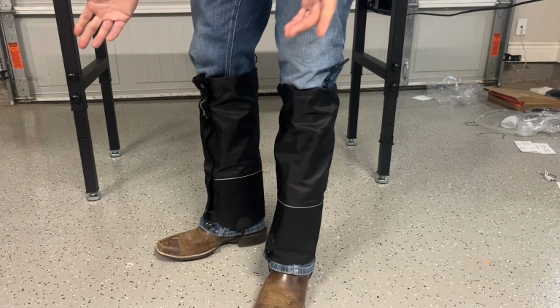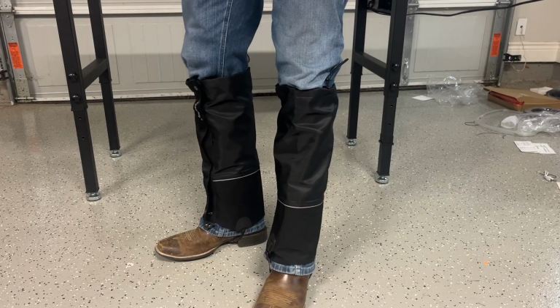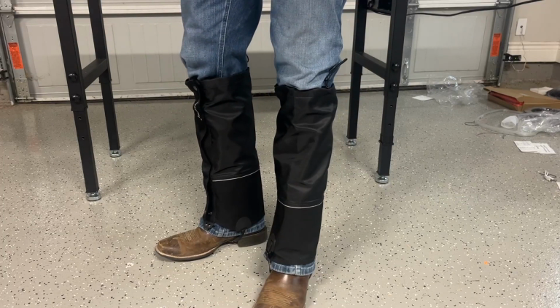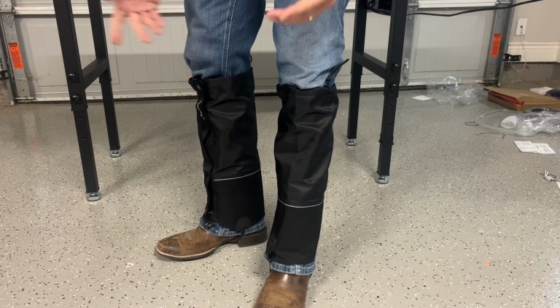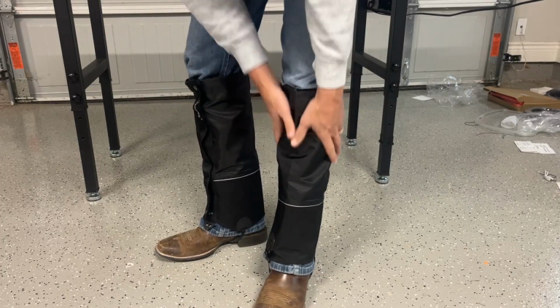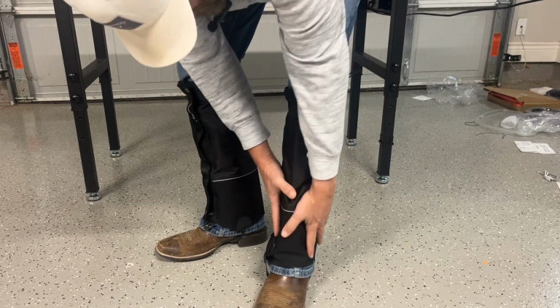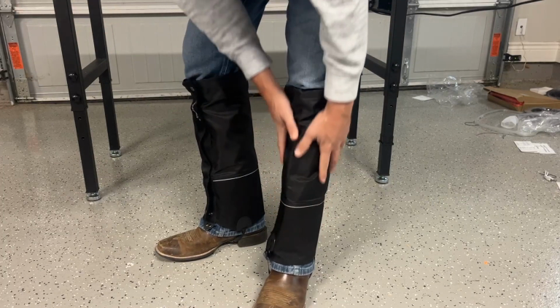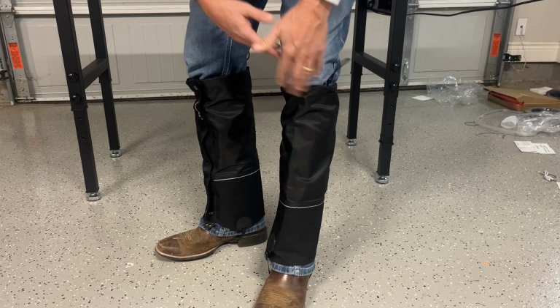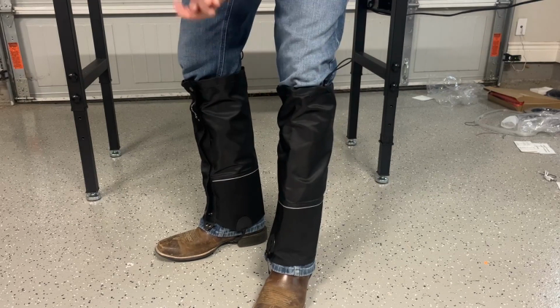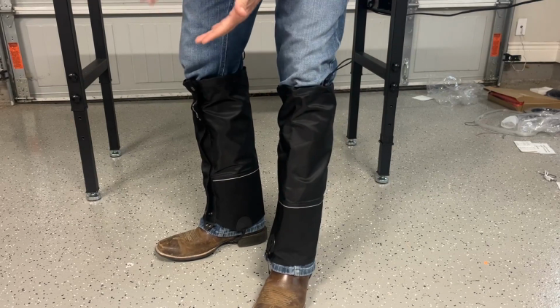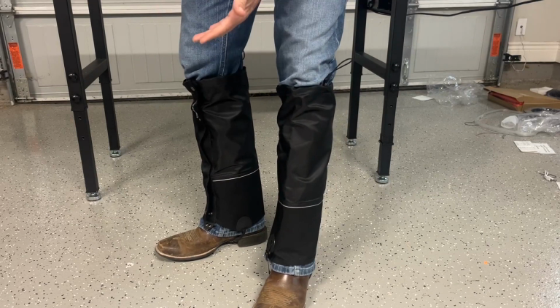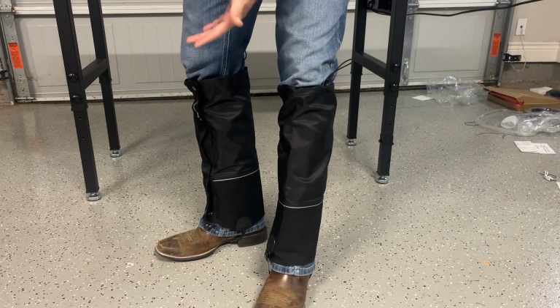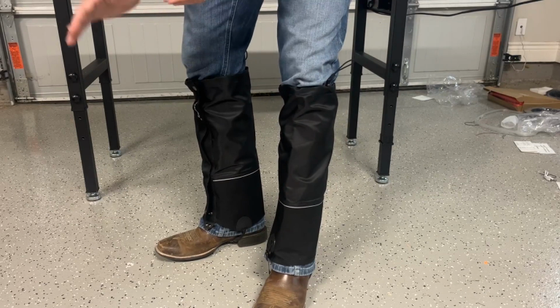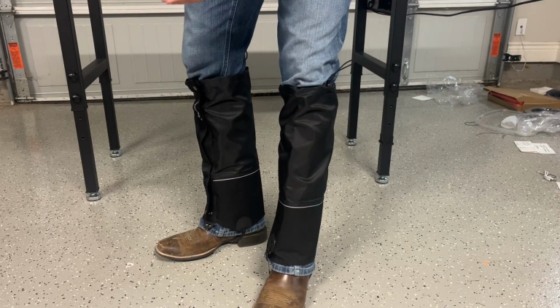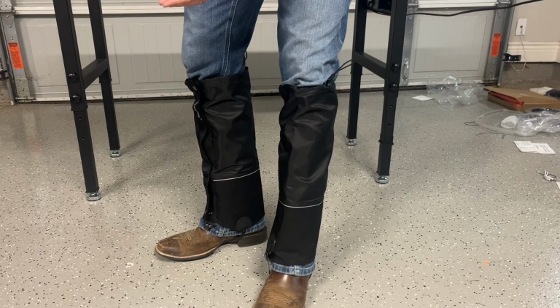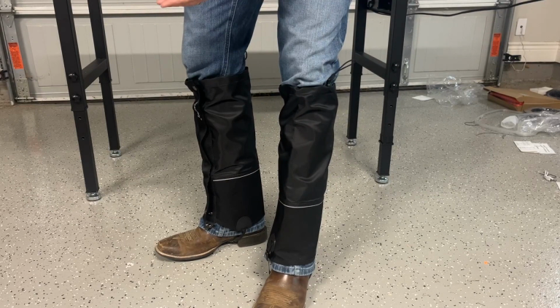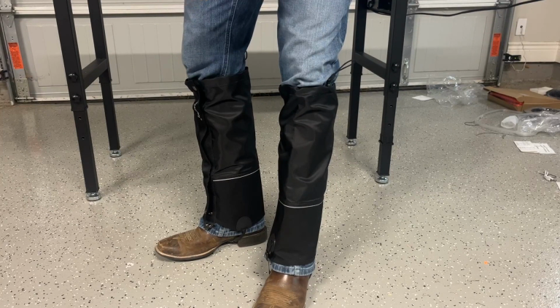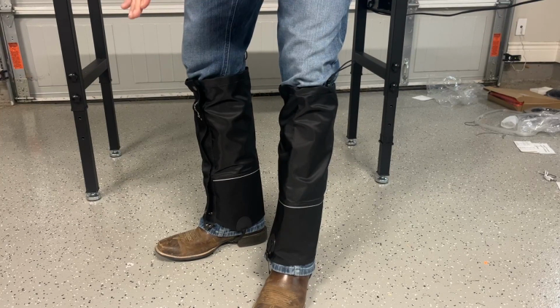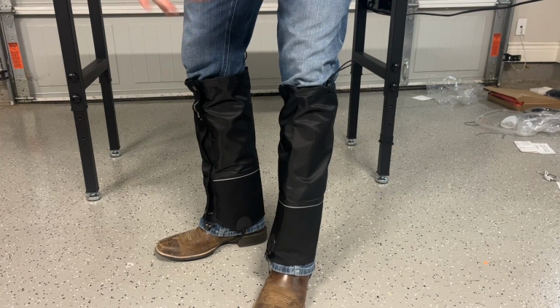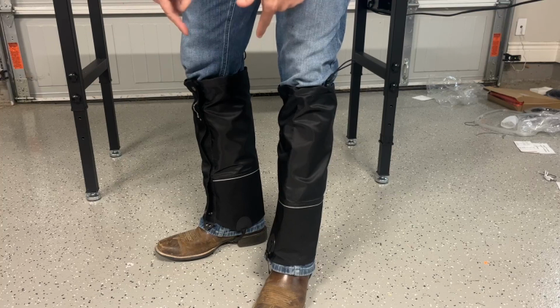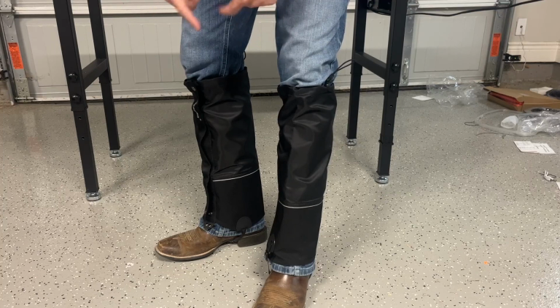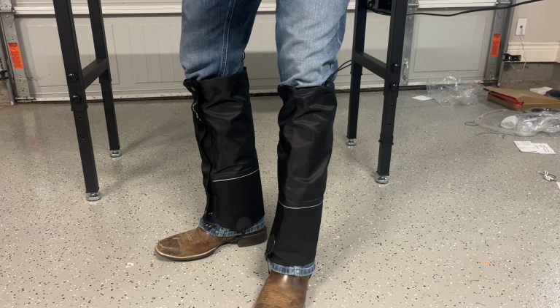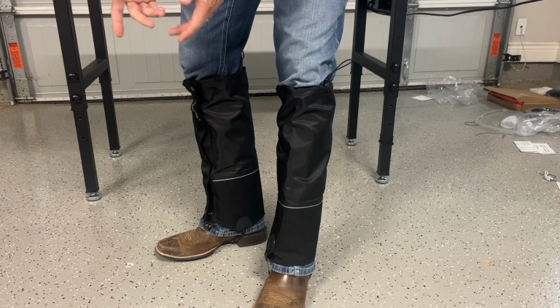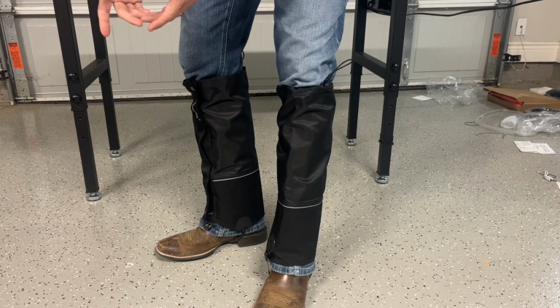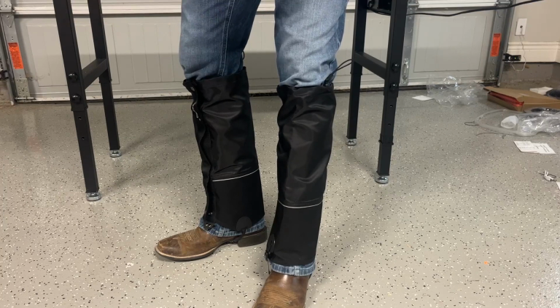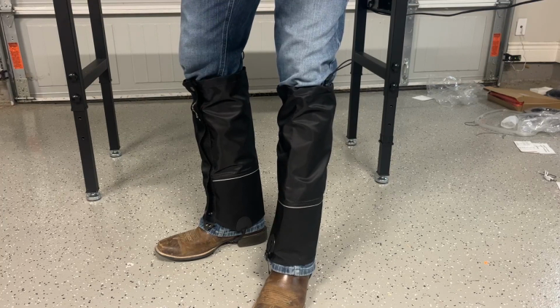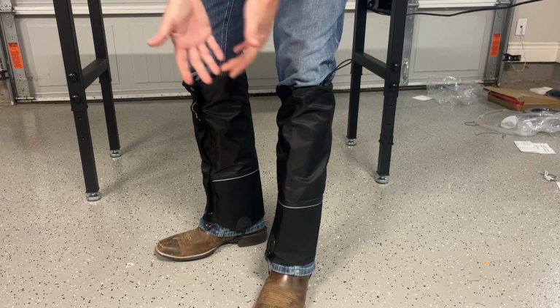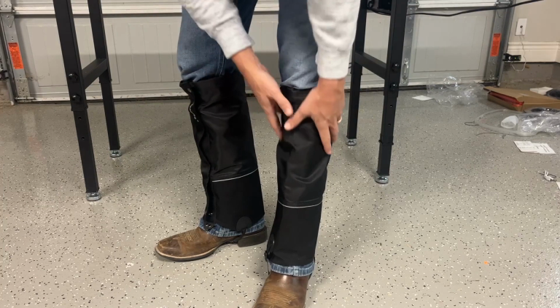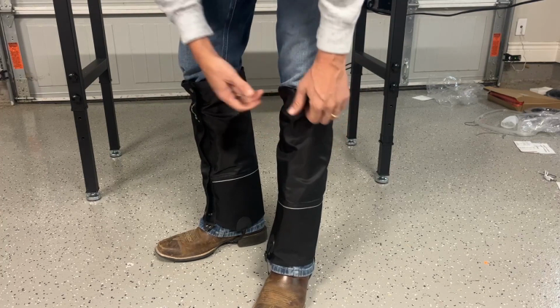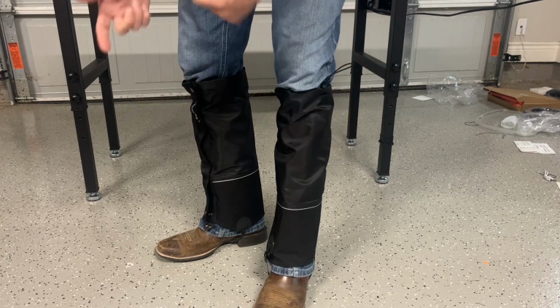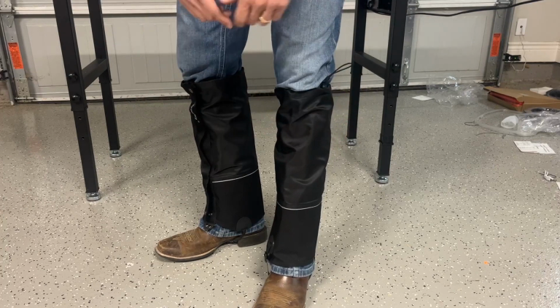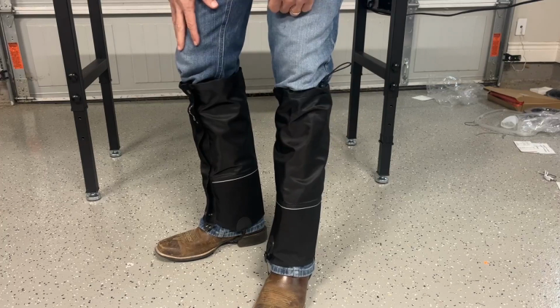Takes a minute to put them on. Made of great material, they're waterproof. You can wear them hunting, fishing, or out in the snow. They're a great product to have — they come with a cool bag, the material will hold up for you. I highly recommend them.